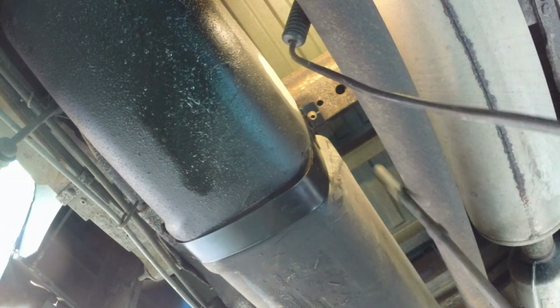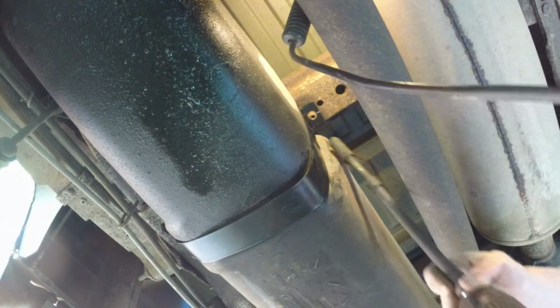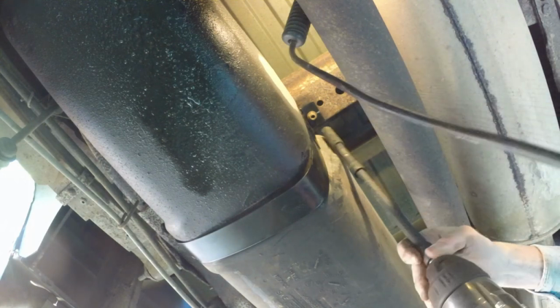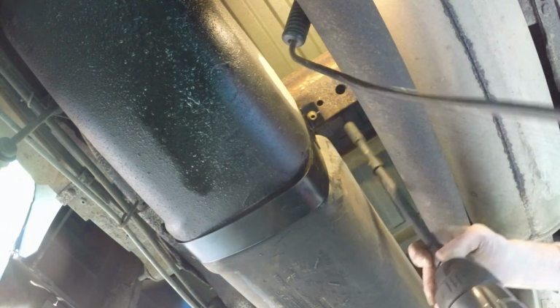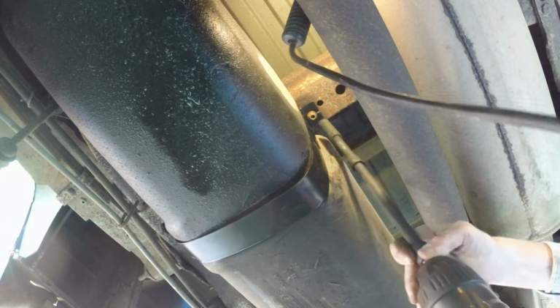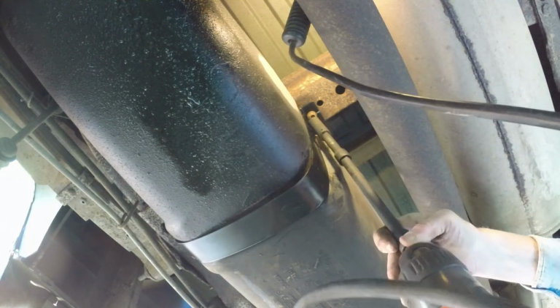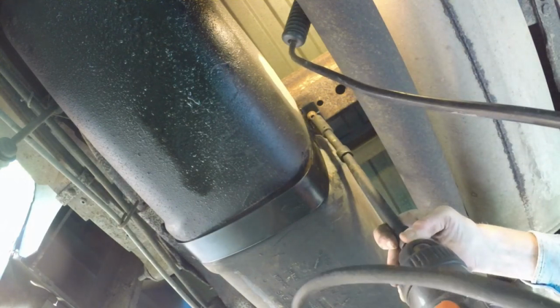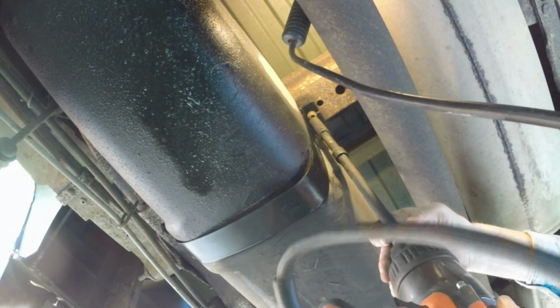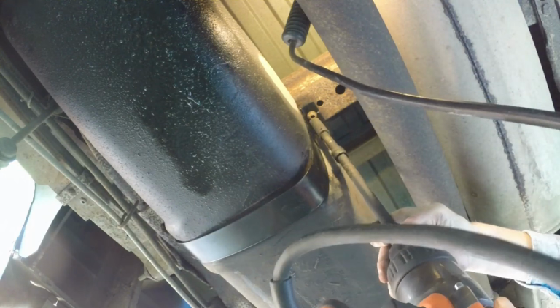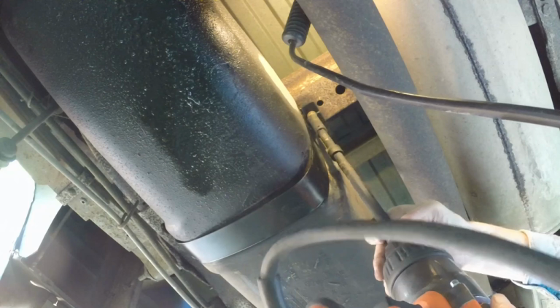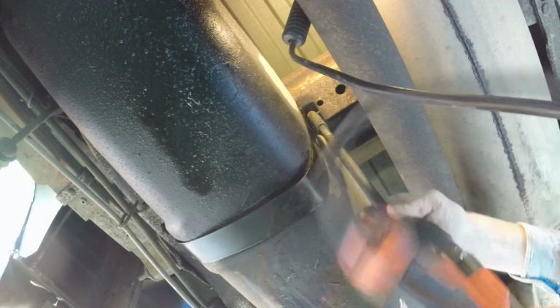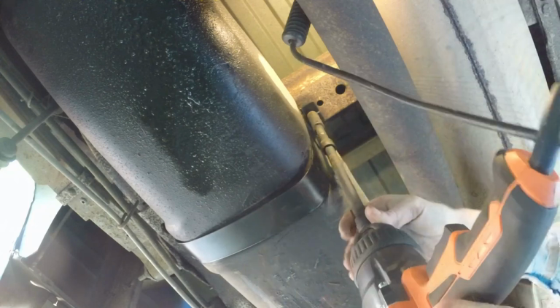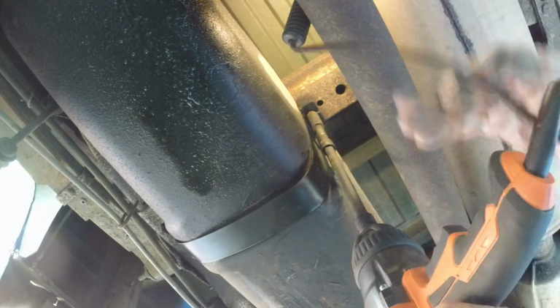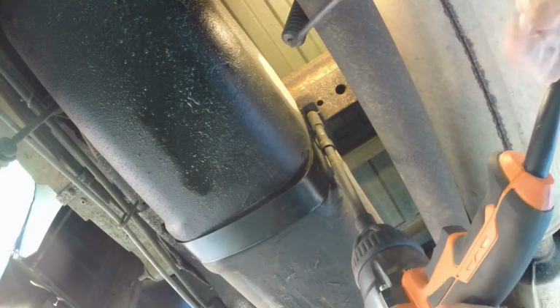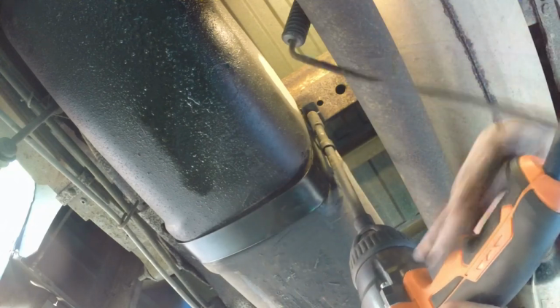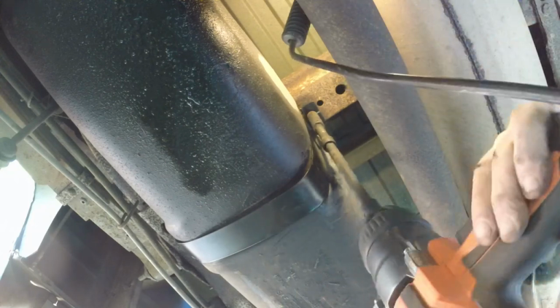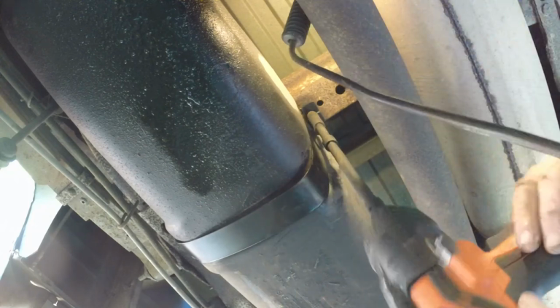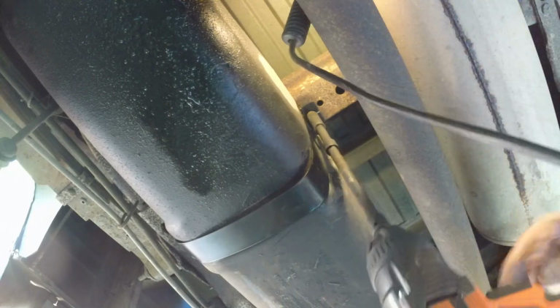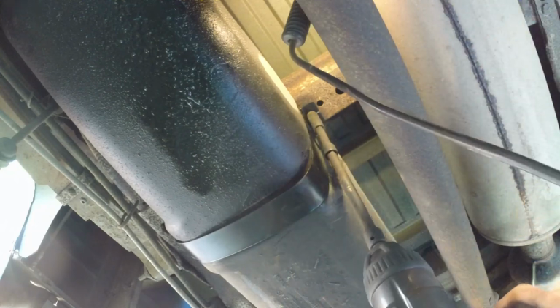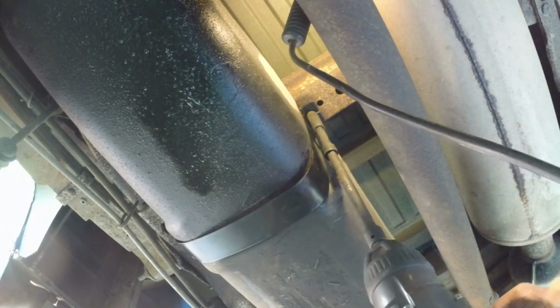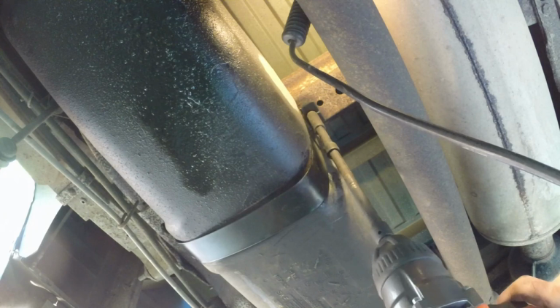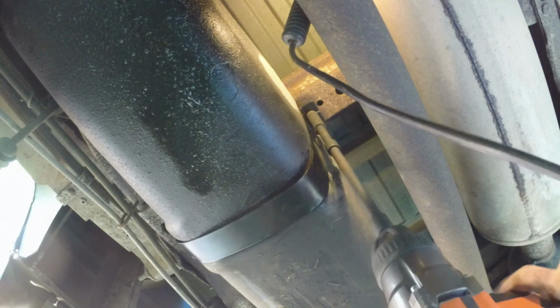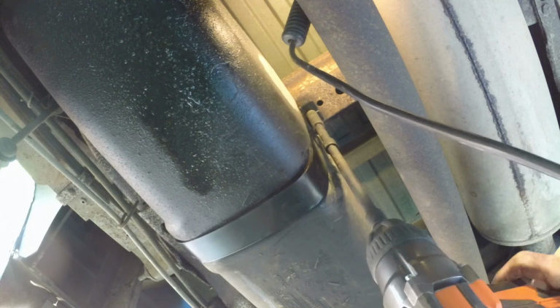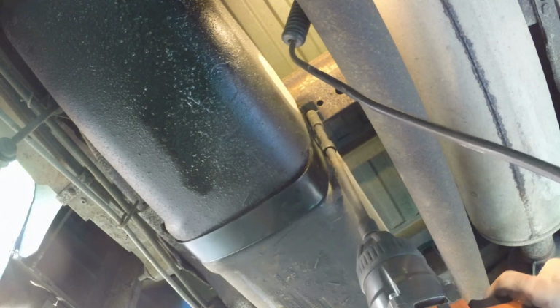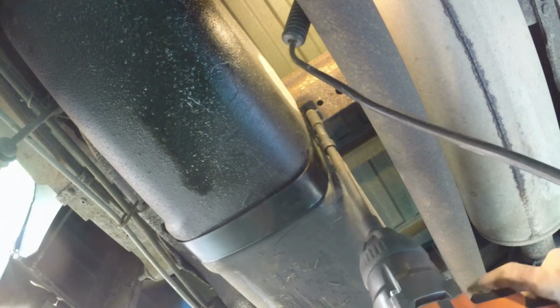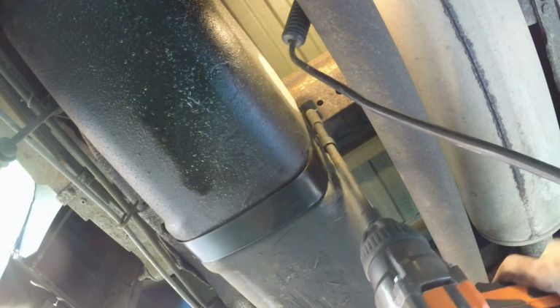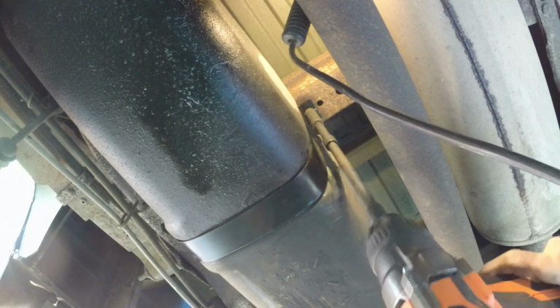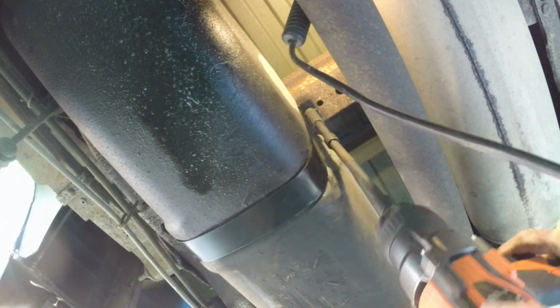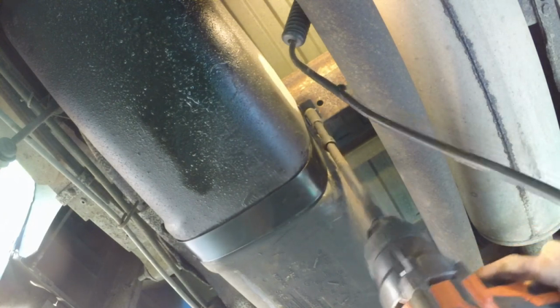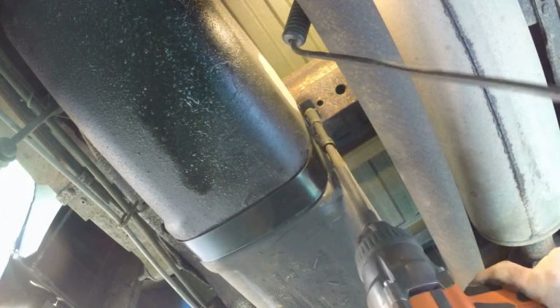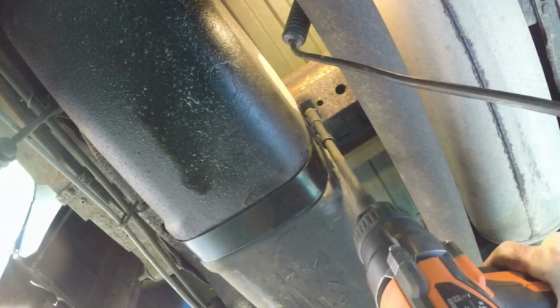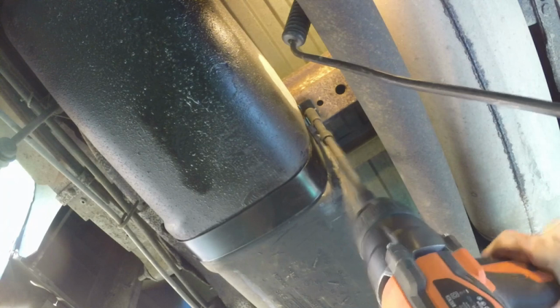Now, the impact driver again. Another shower of dirt in my face.